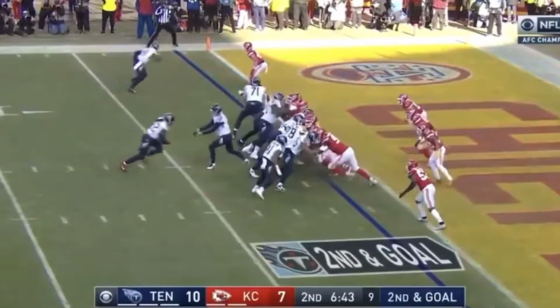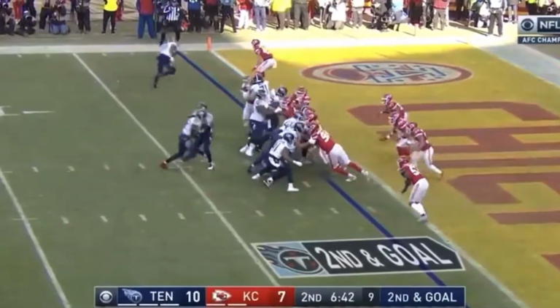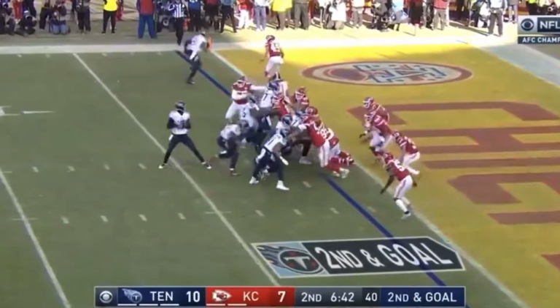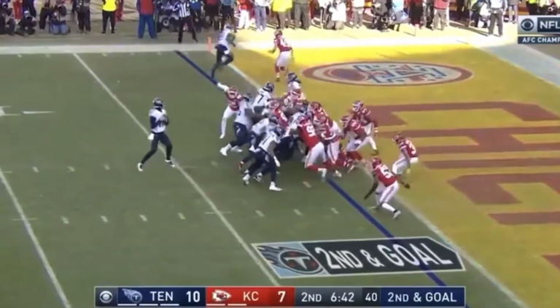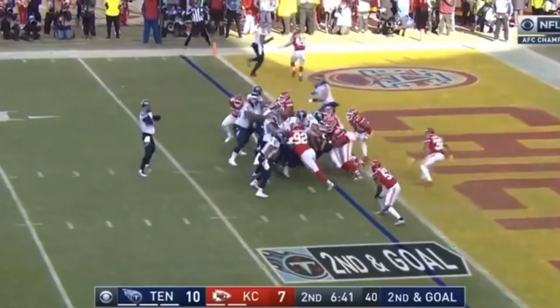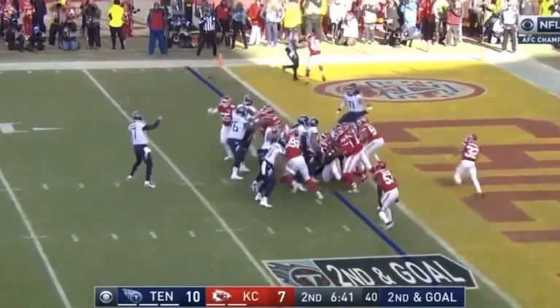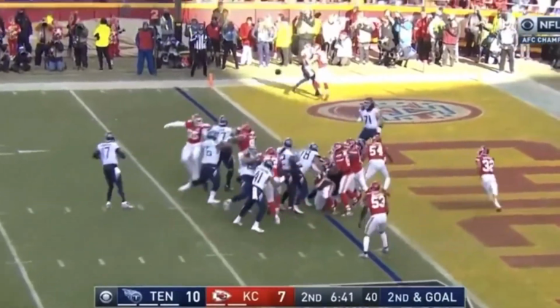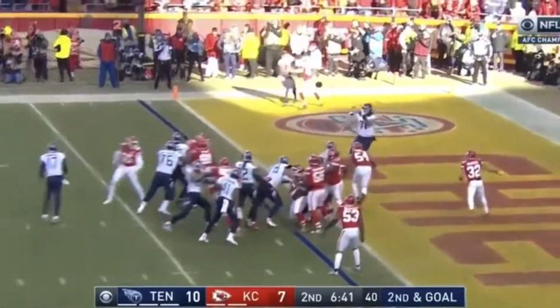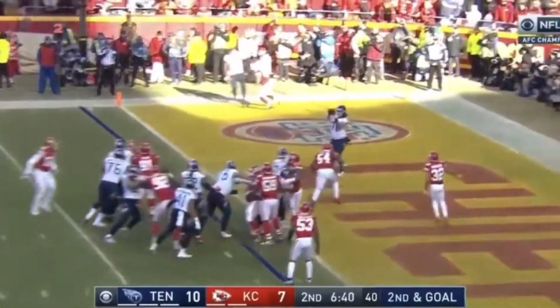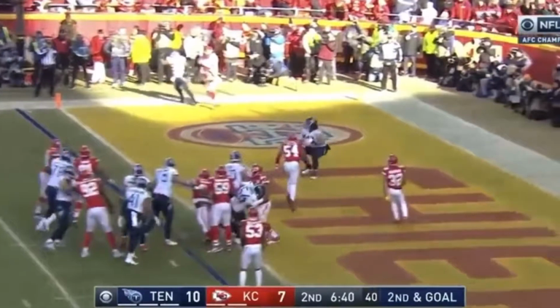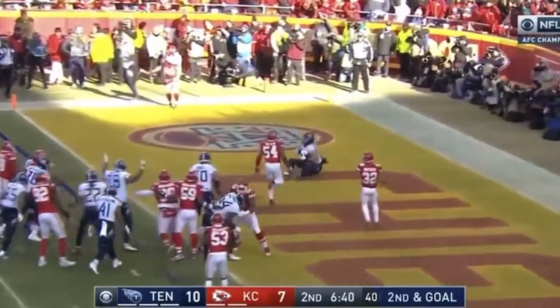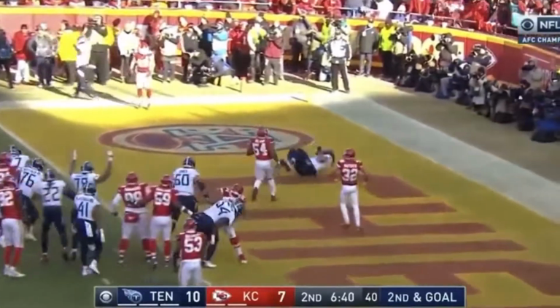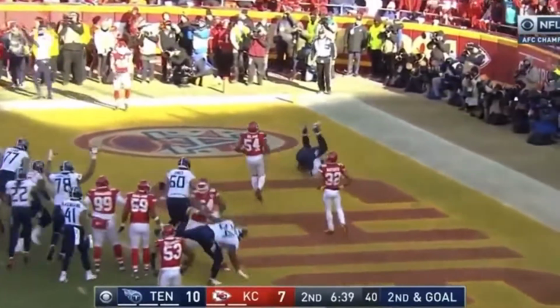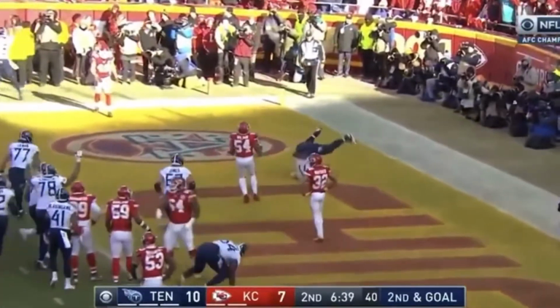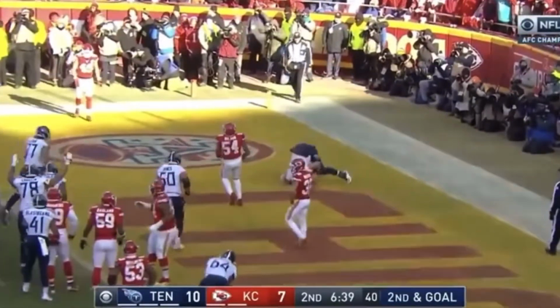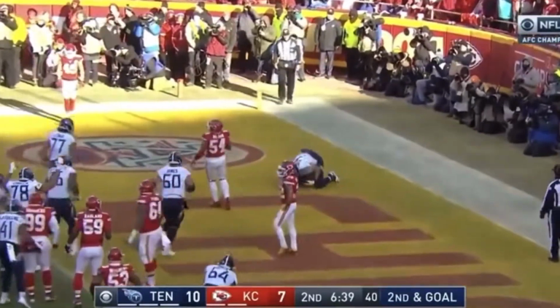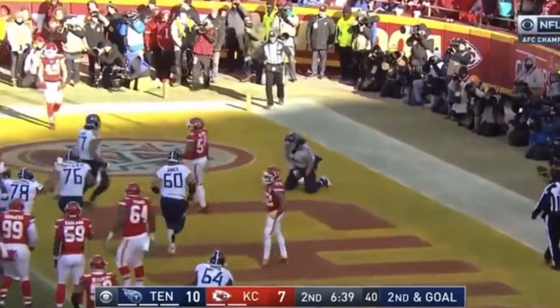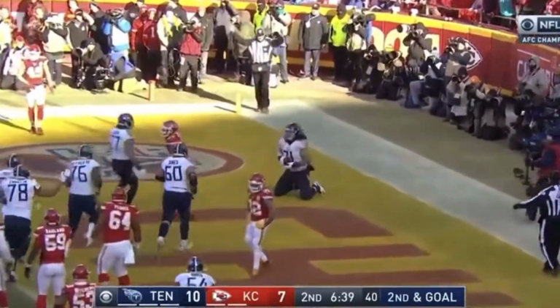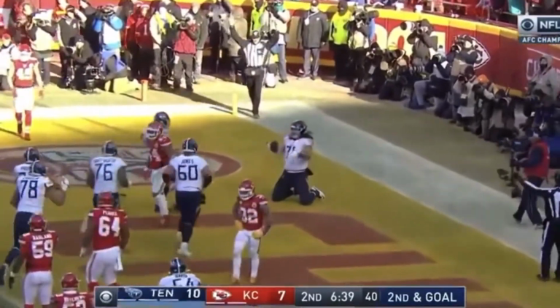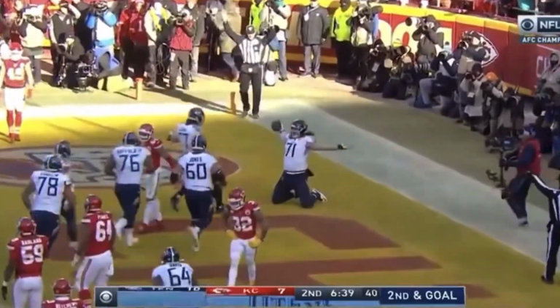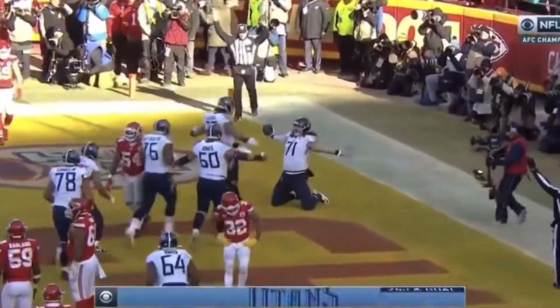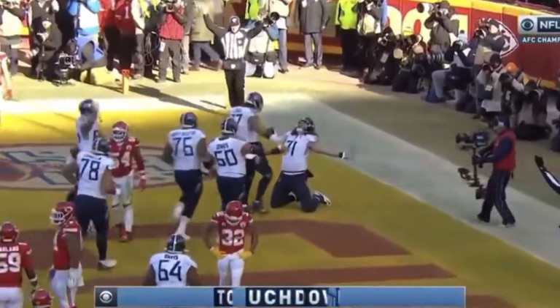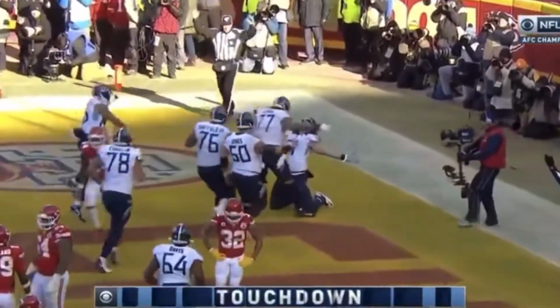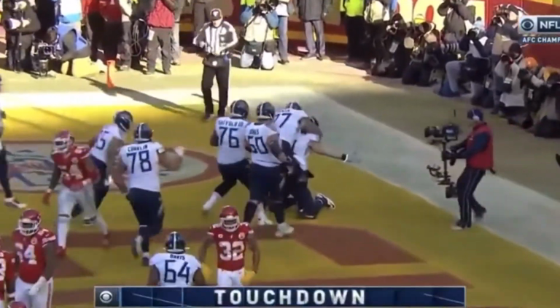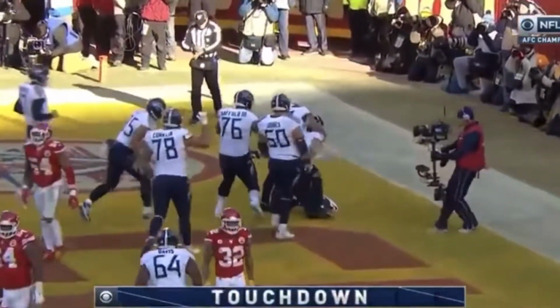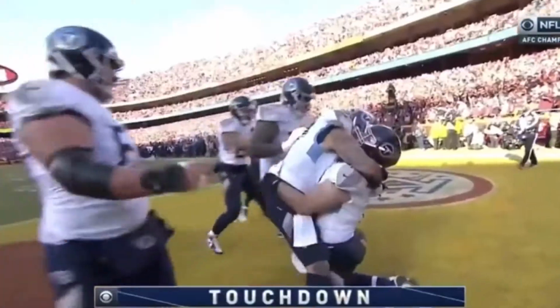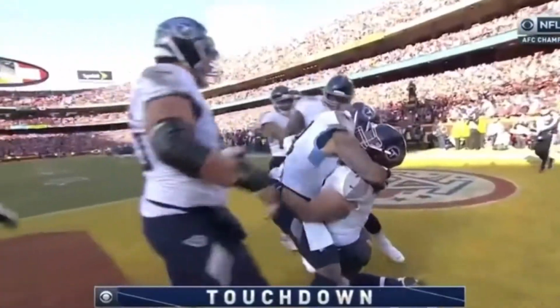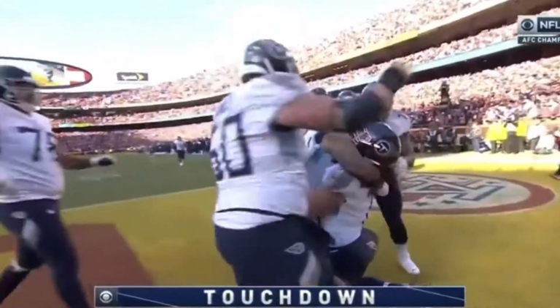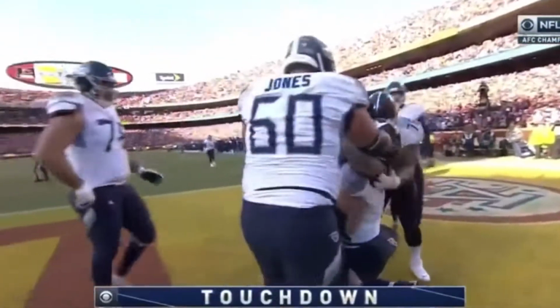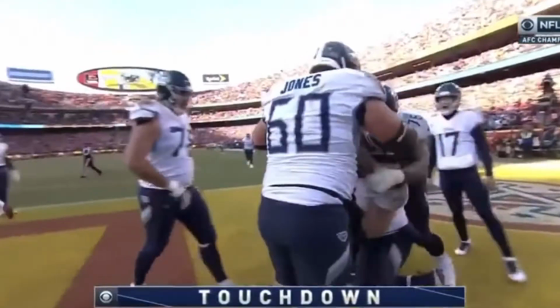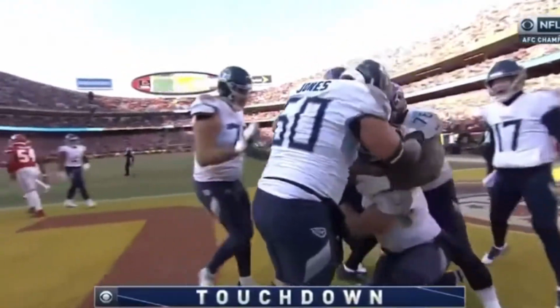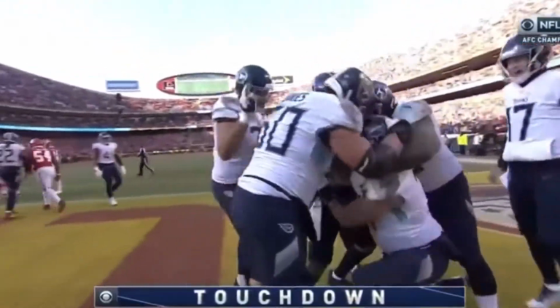They go up top, and they go to Kelly, who was an eligible receiver. Dennis Kelly catches the top.